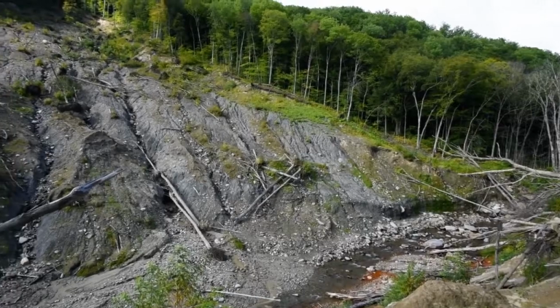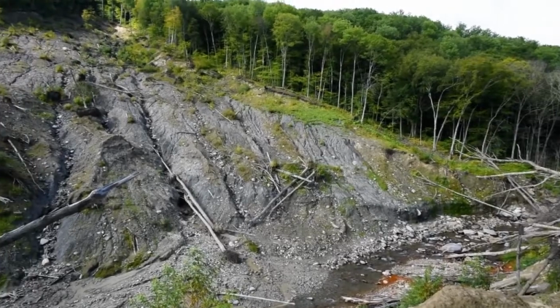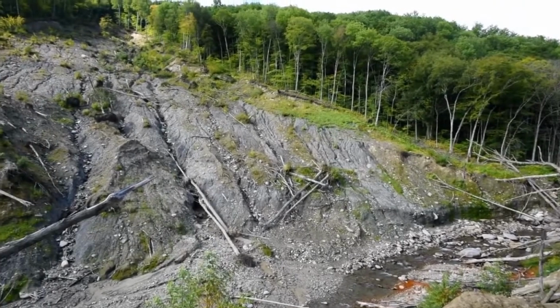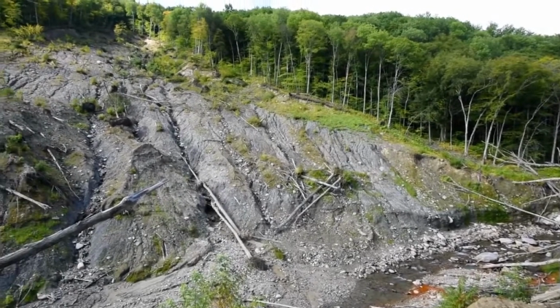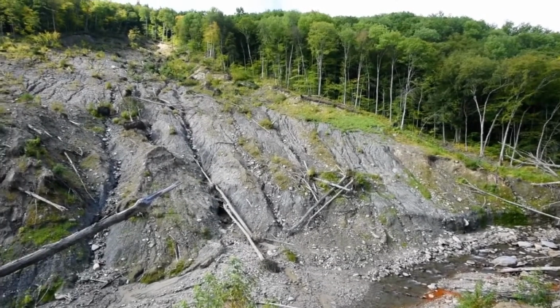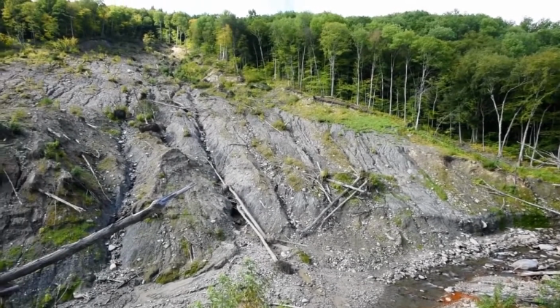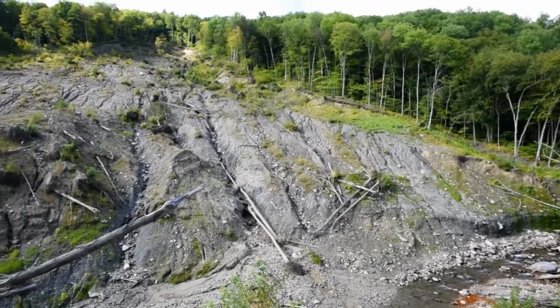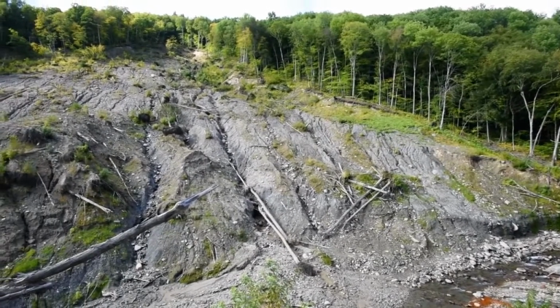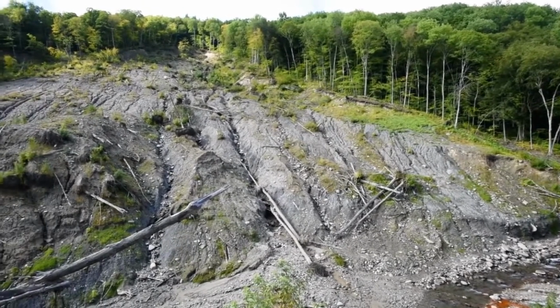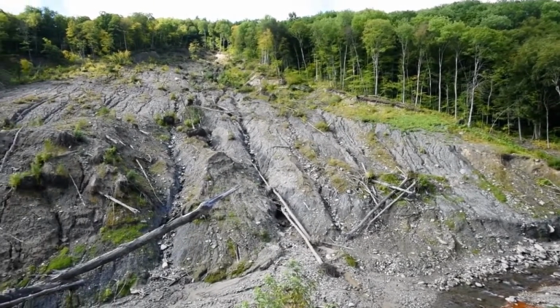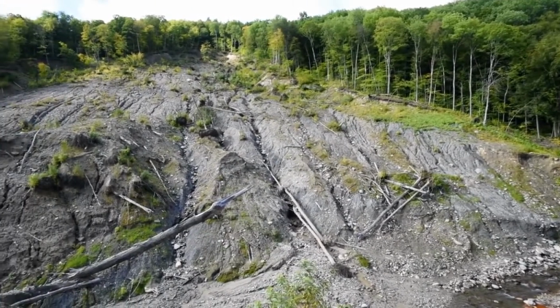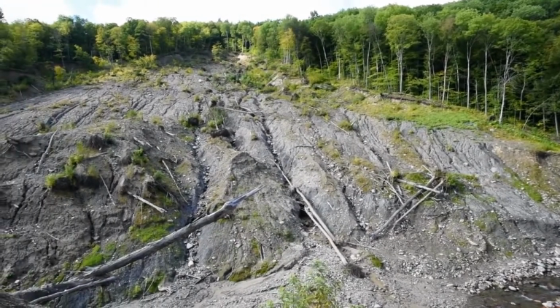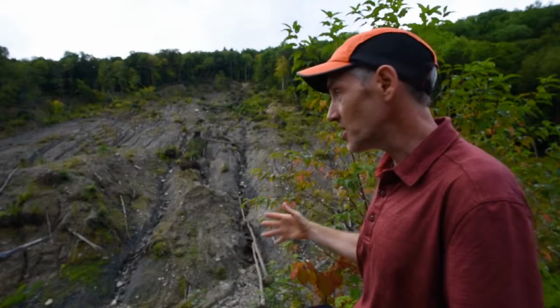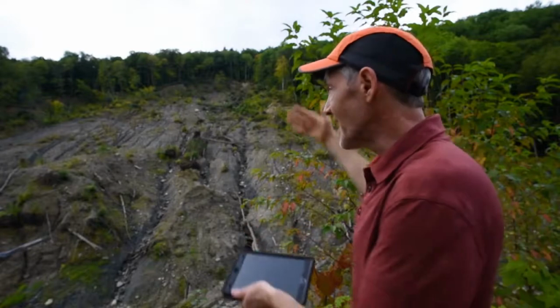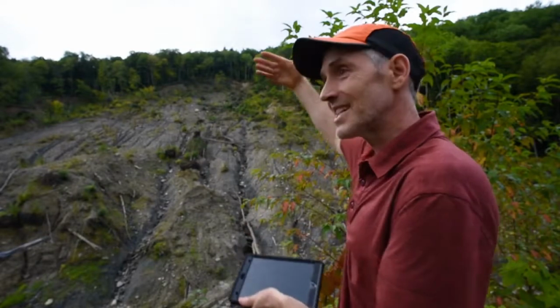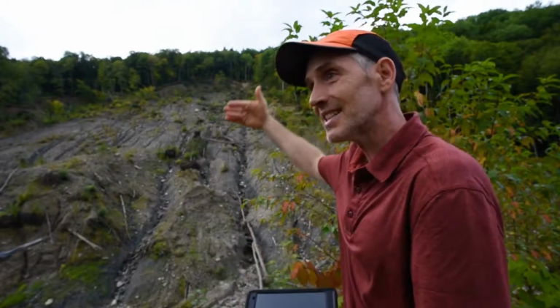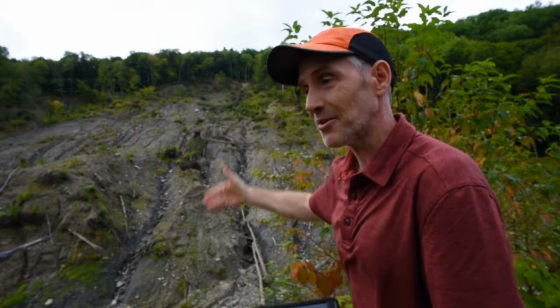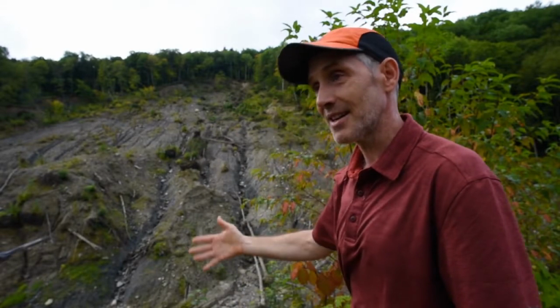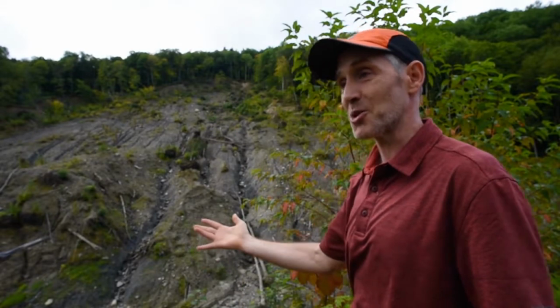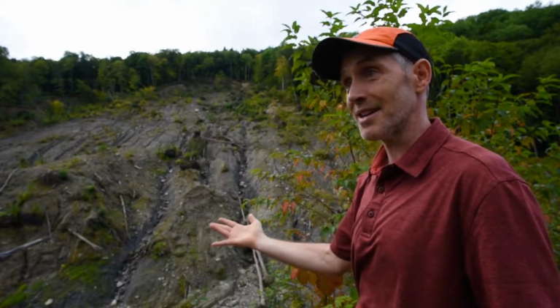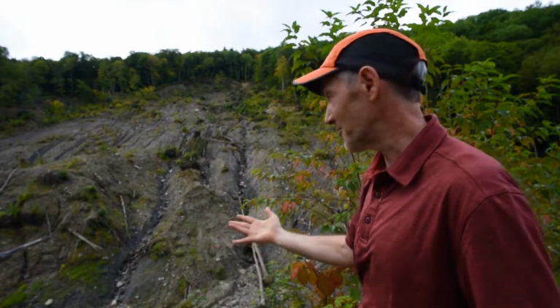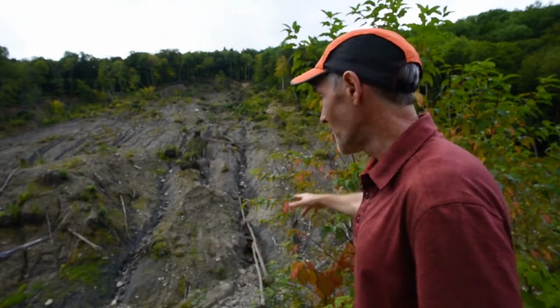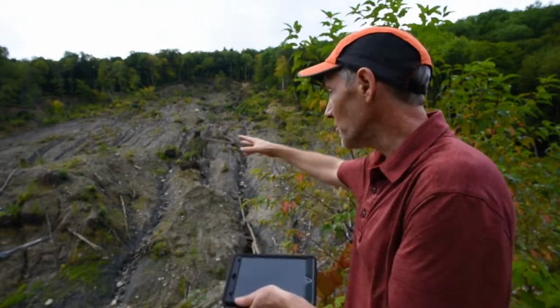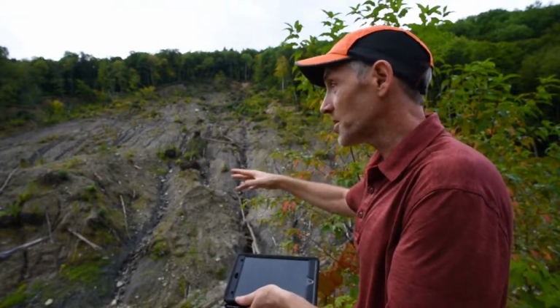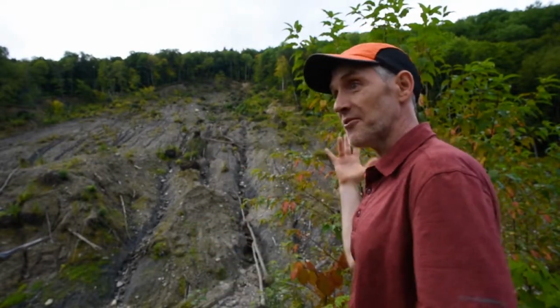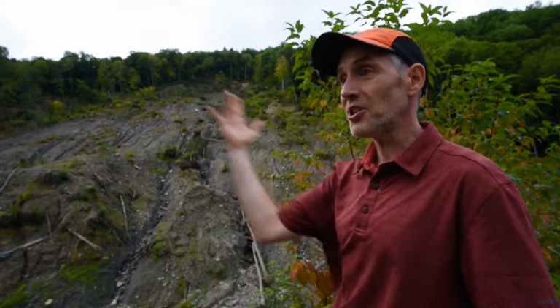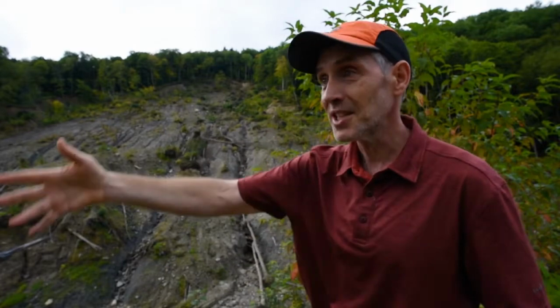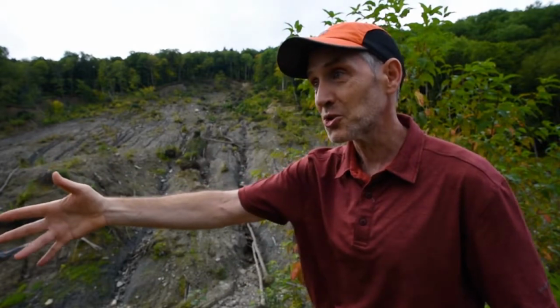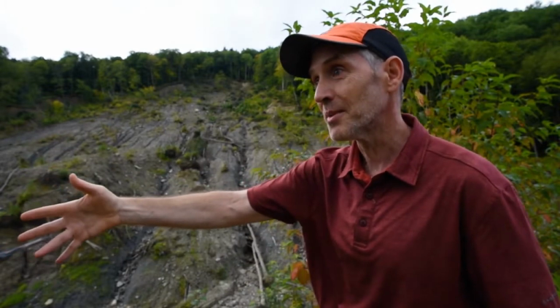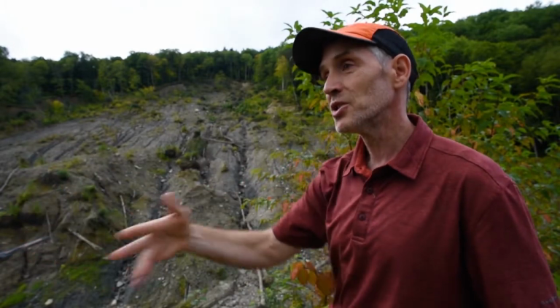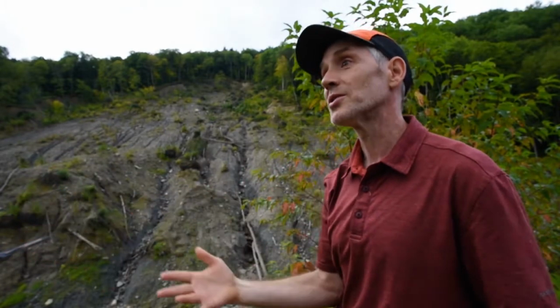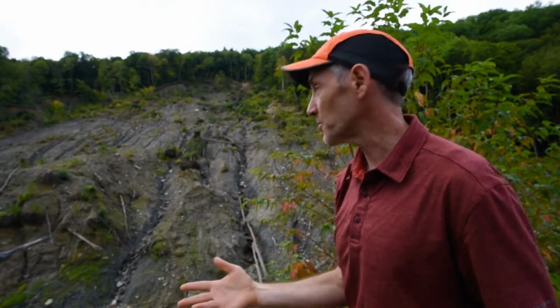Between 2019 and 2020, this formed. The creek changed location and cut down — kind of like a Grand Canyon effect — and all of this material was flushed downstream towards the reservoir.